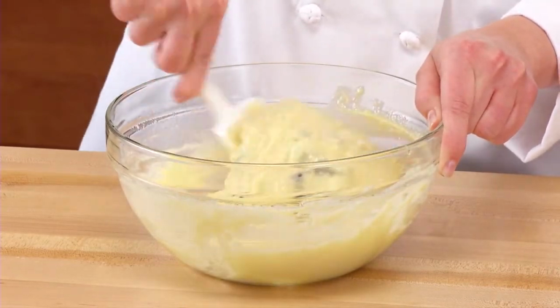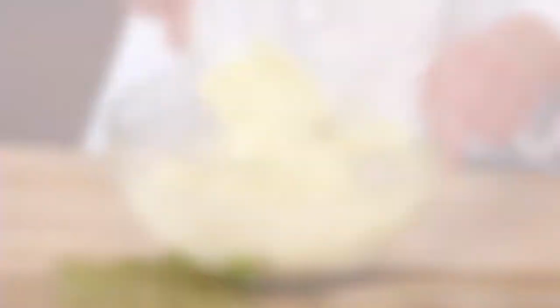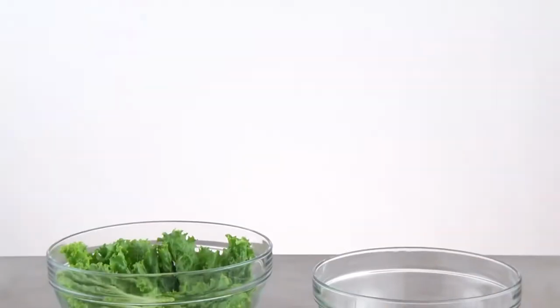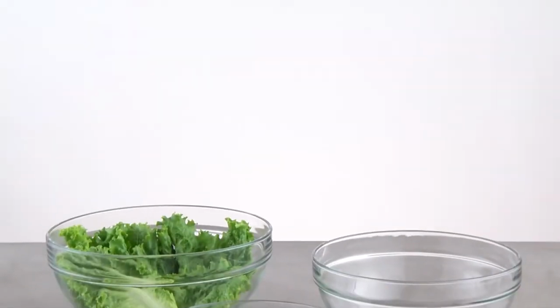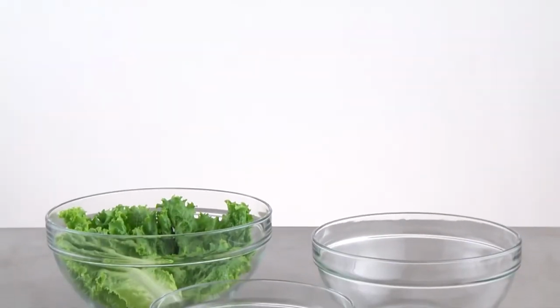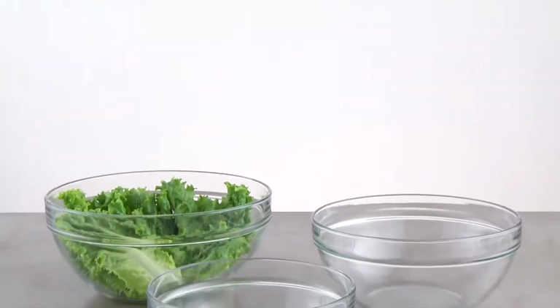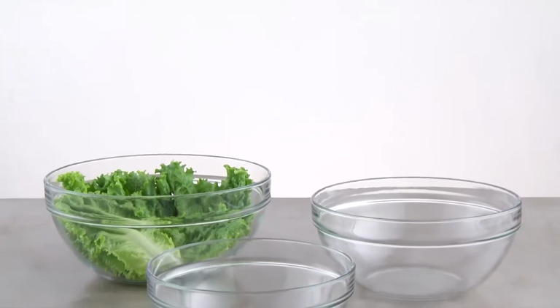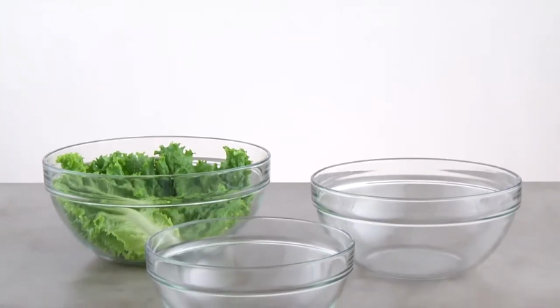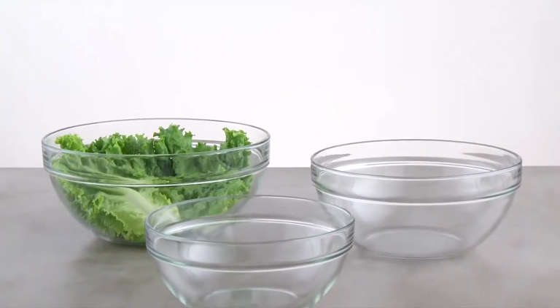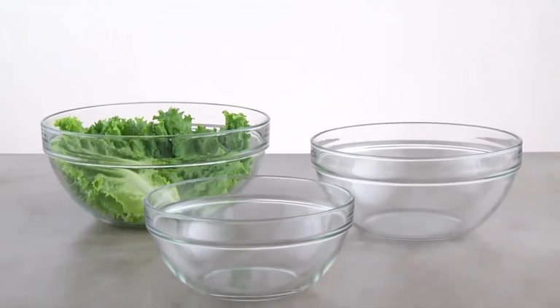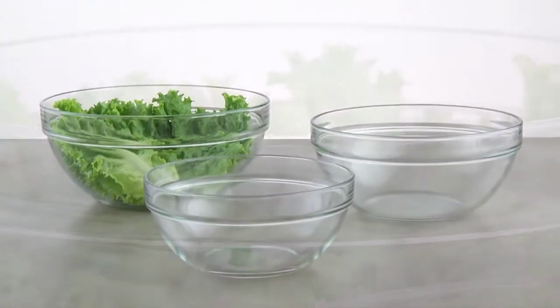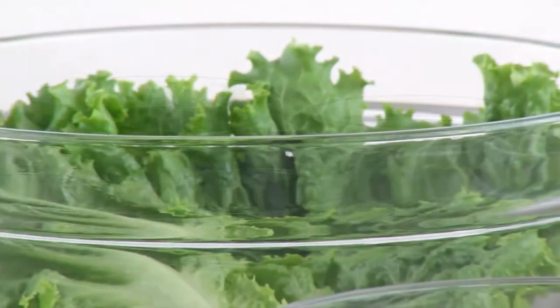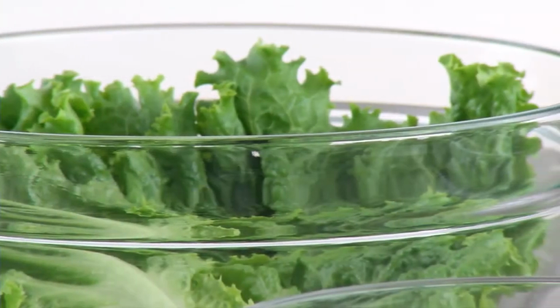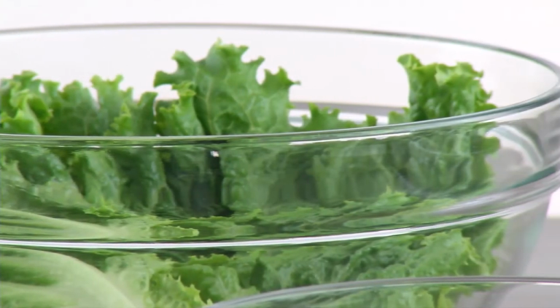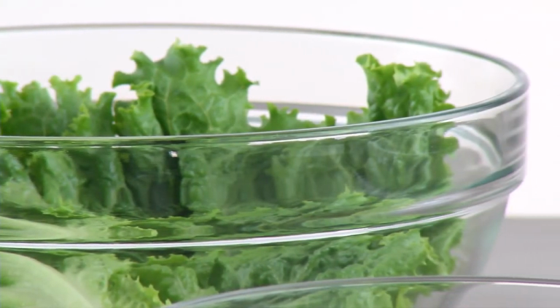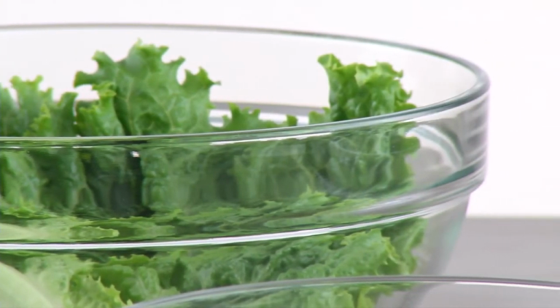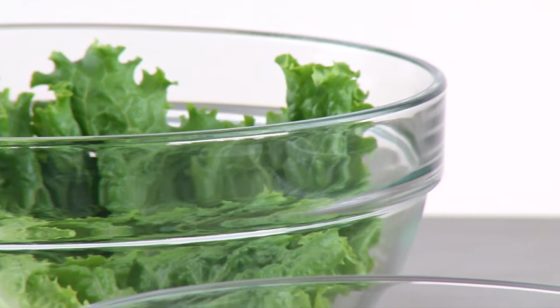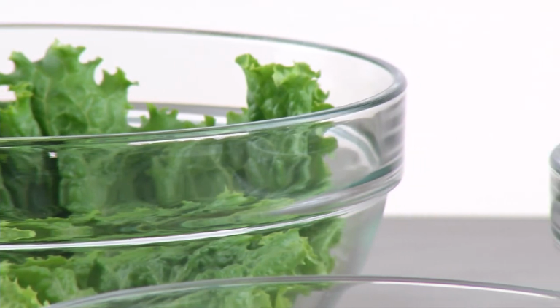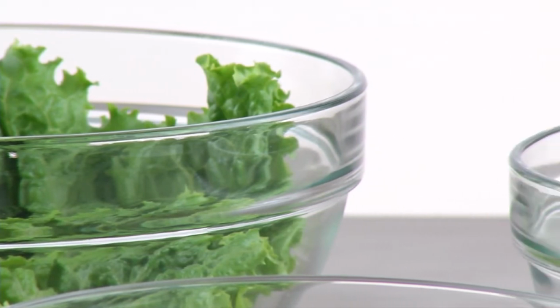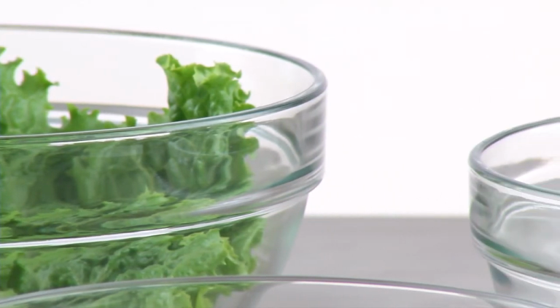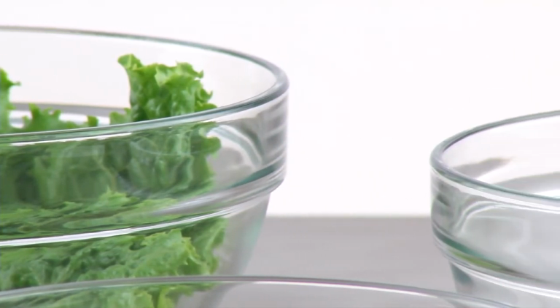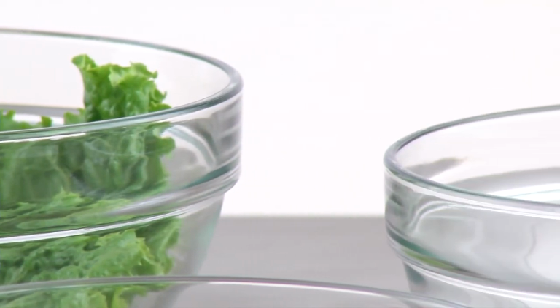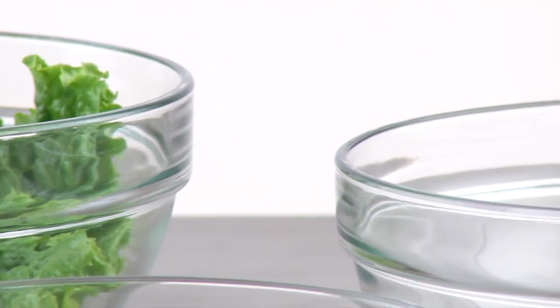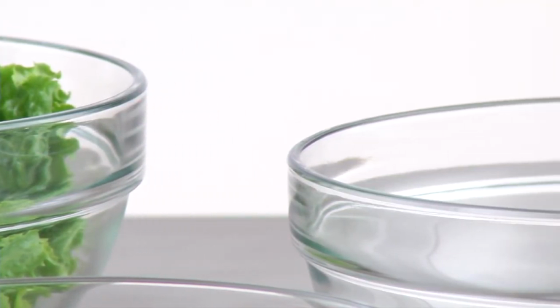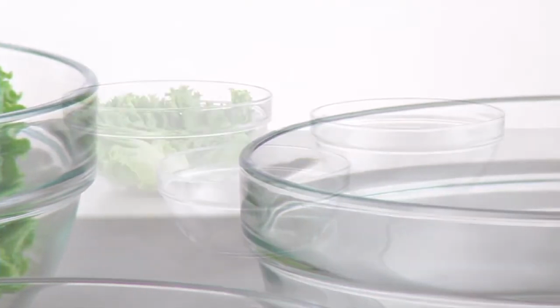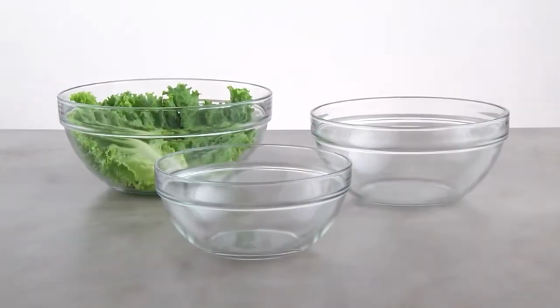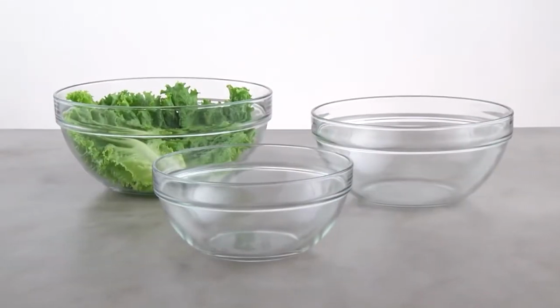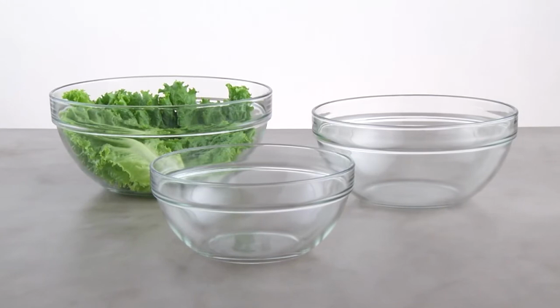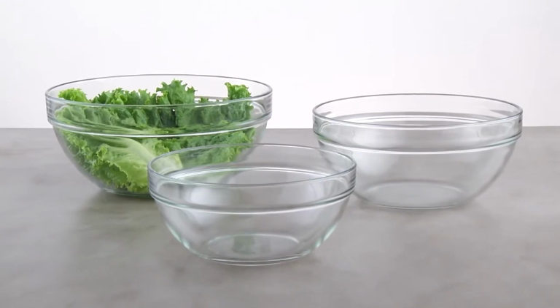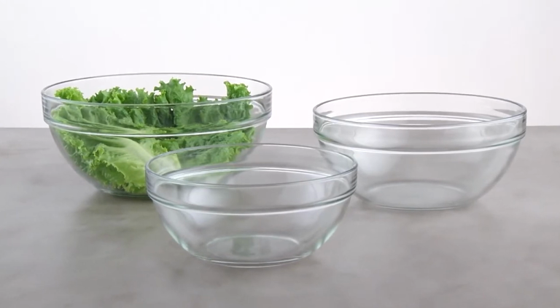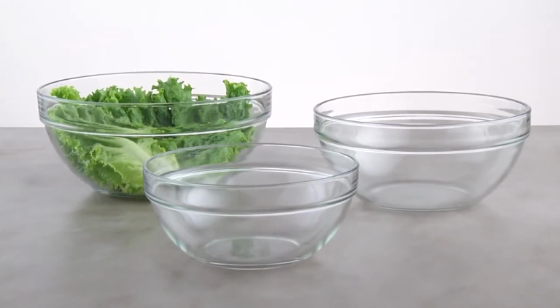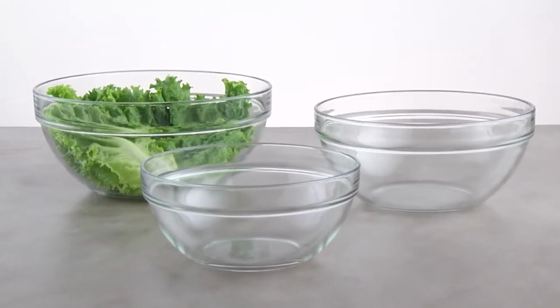The tempered glass is the same material used in our famous batter bowls. That means they're dishwasher safe, refrigerator, freezer, and microwave safe. Plus, they're oven safe to 350 degrees Fahrenheit and have a five year guarantee.